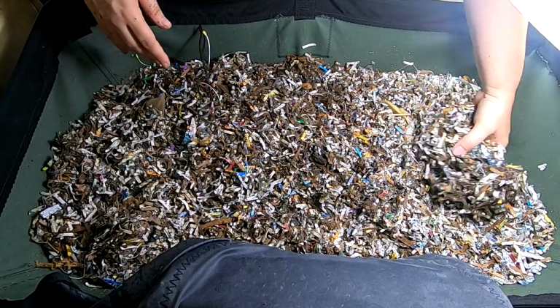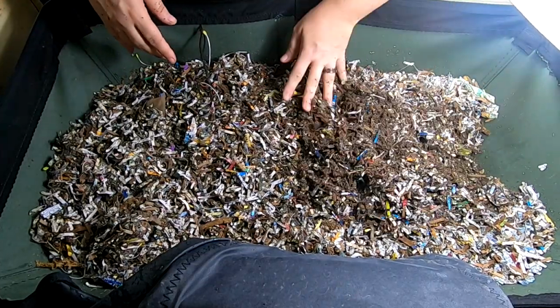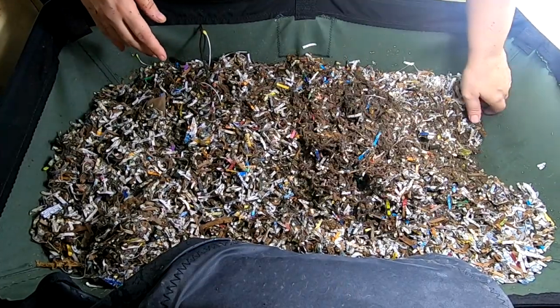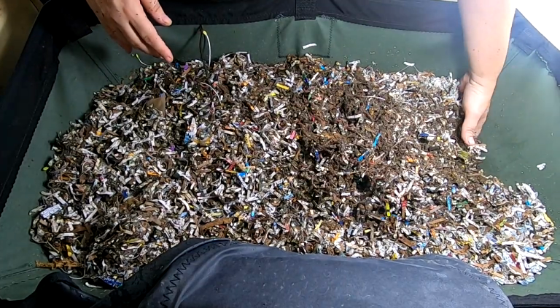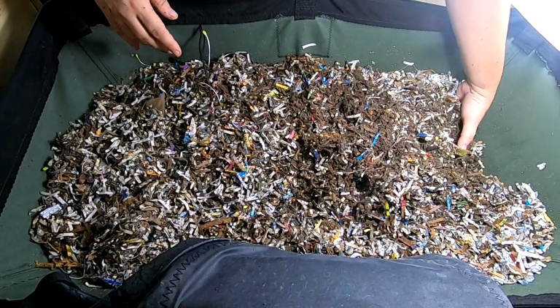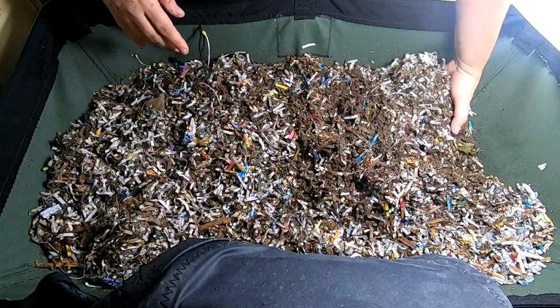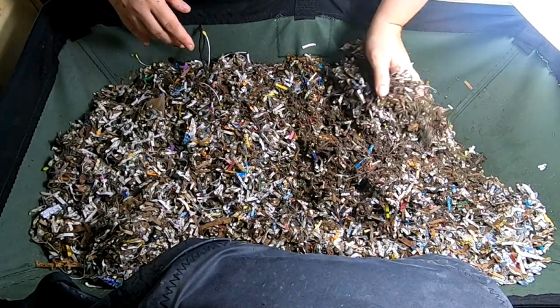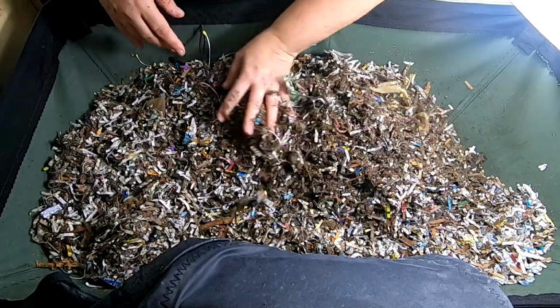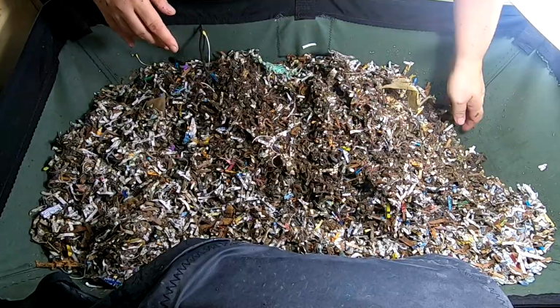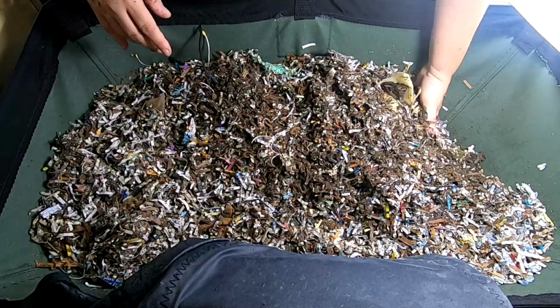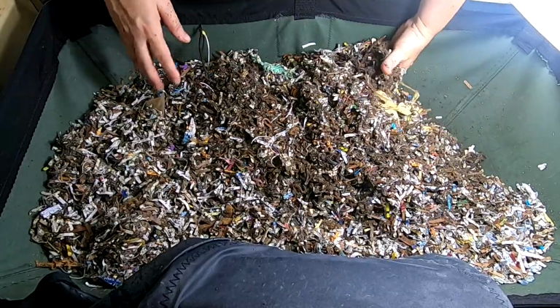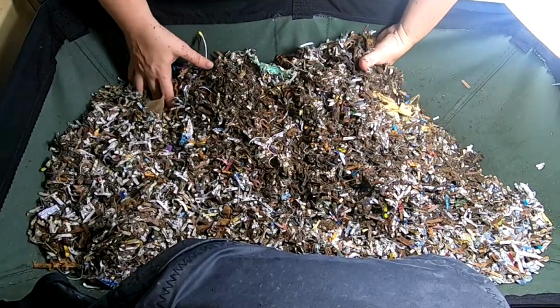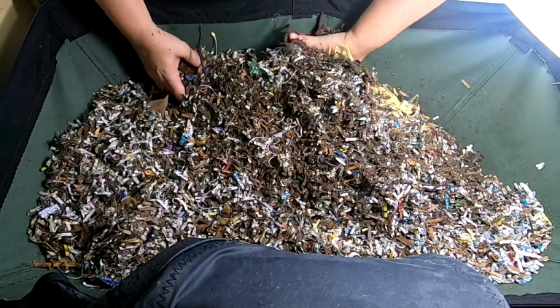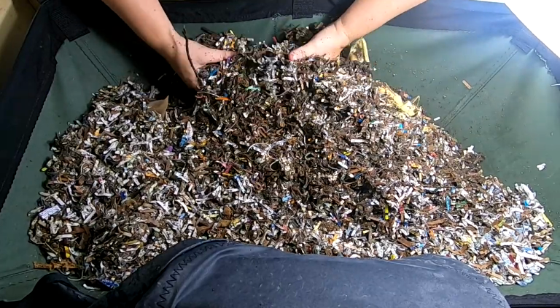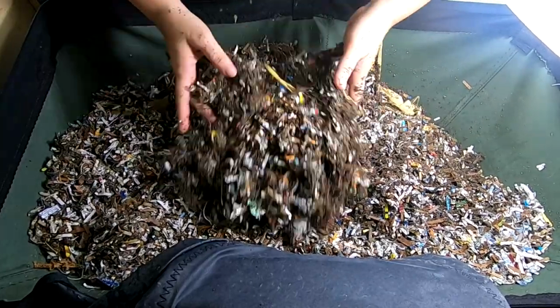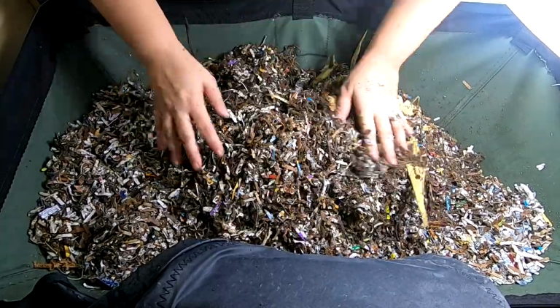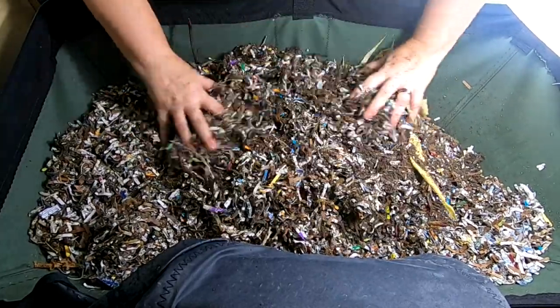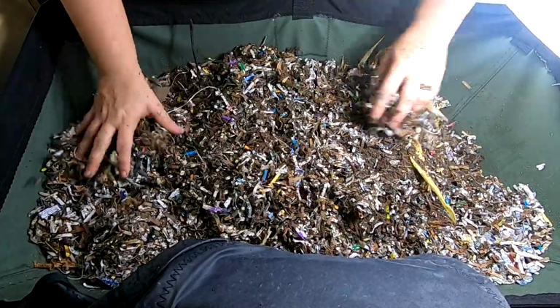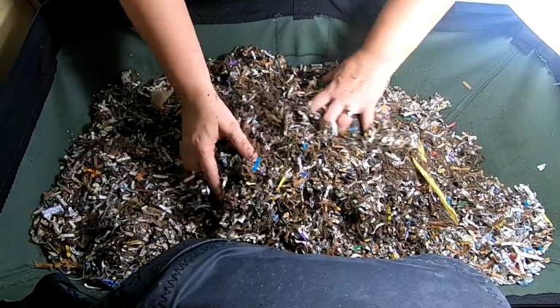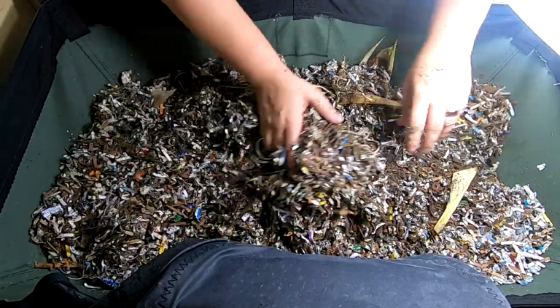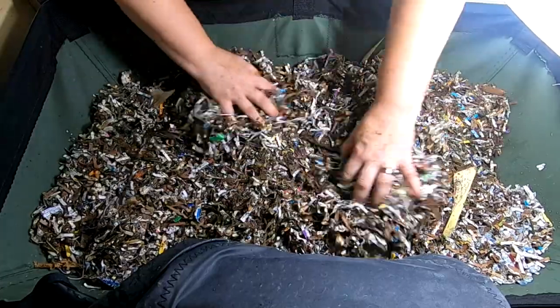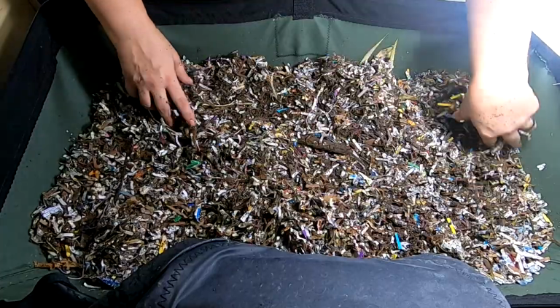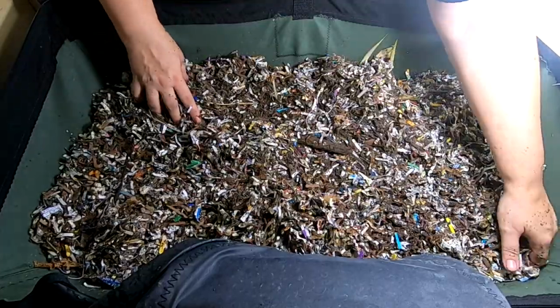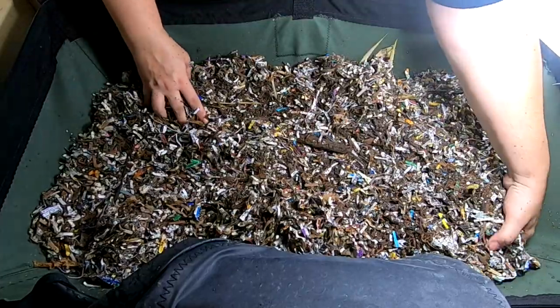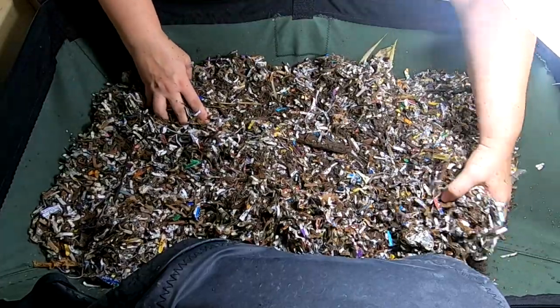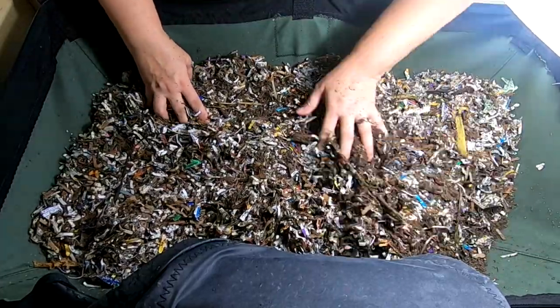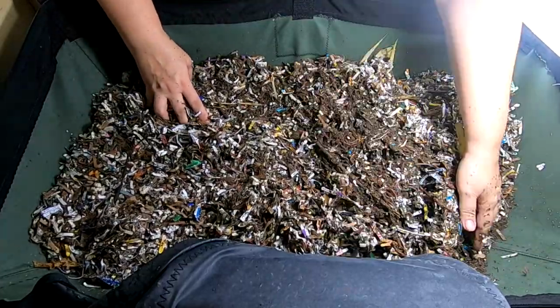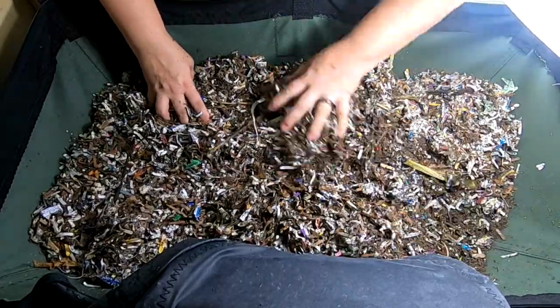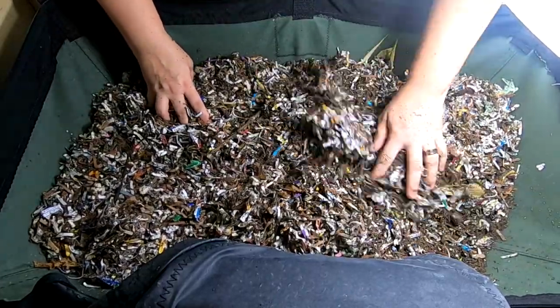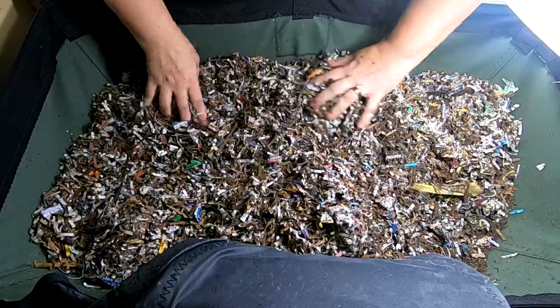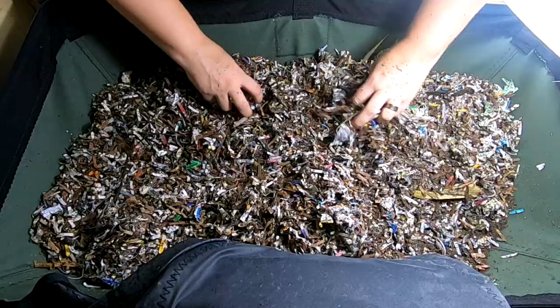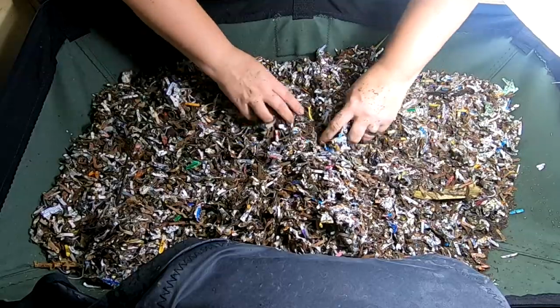Look at the sides, see what everybody is doing. Smells pretty normal. Looks like I've got worms throughout.